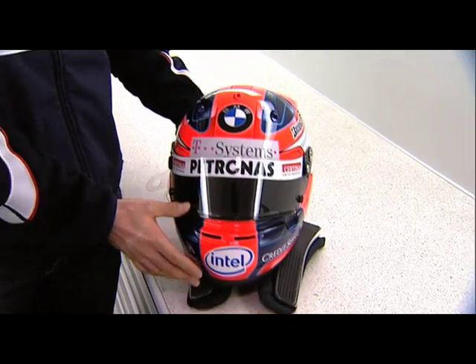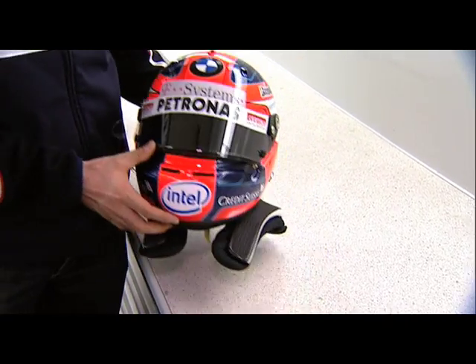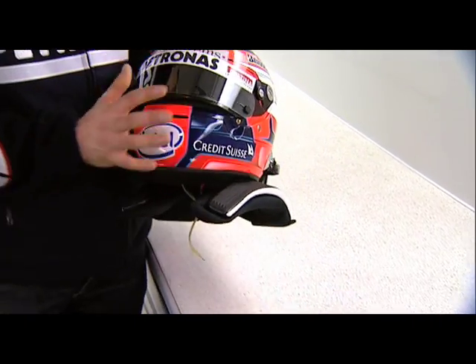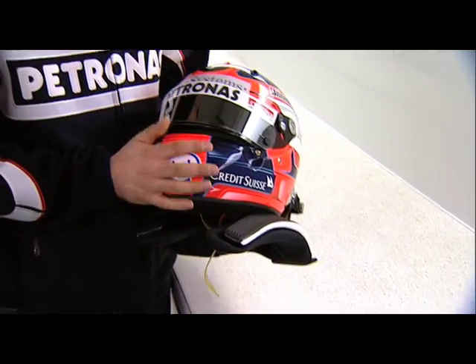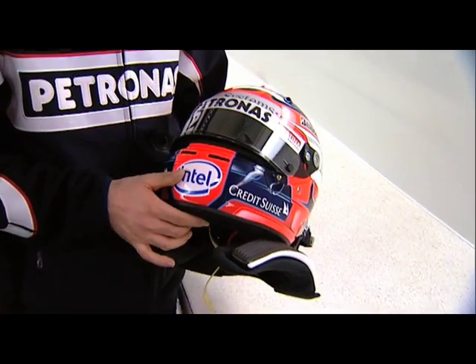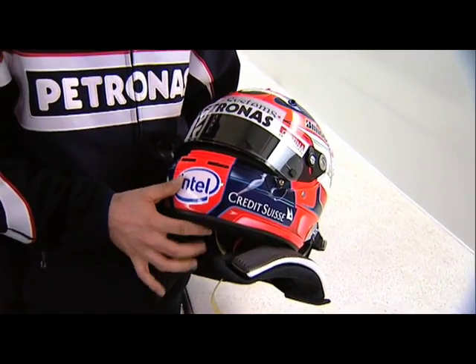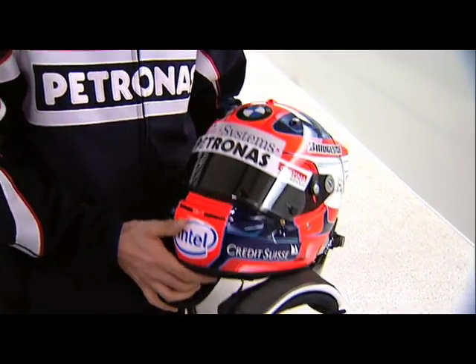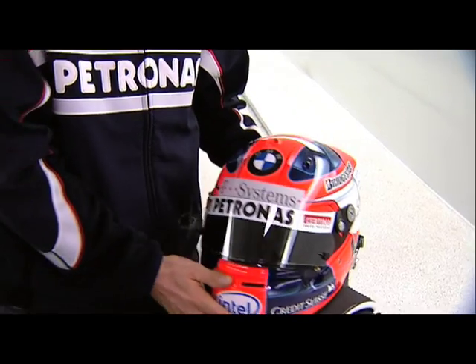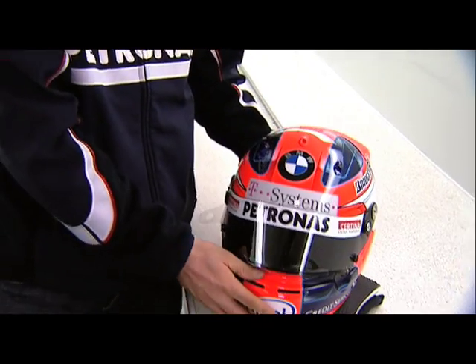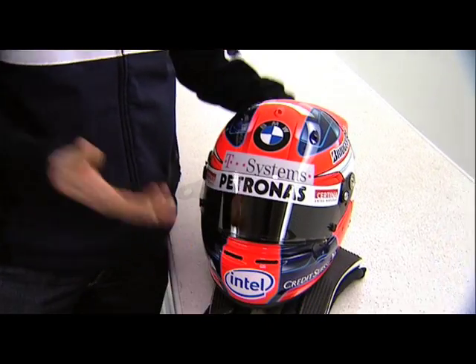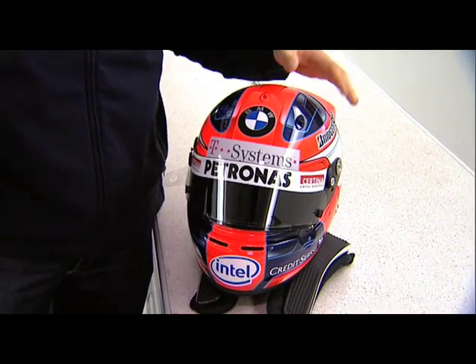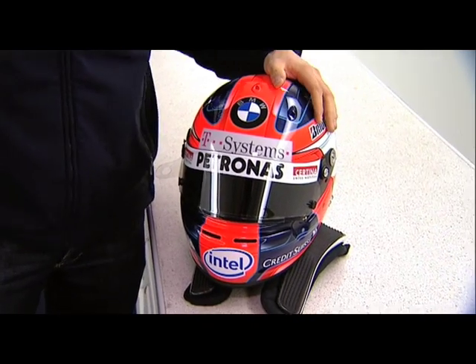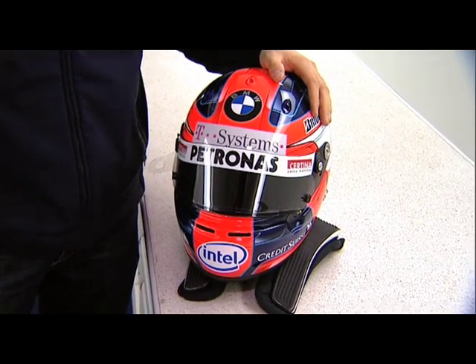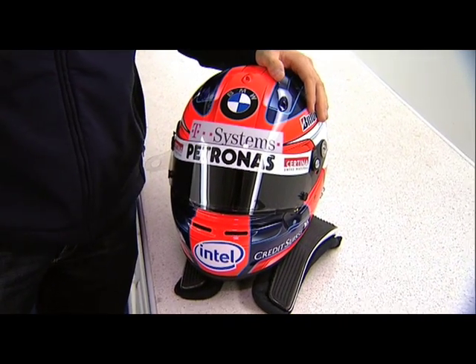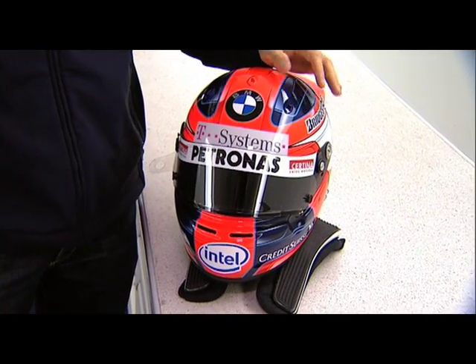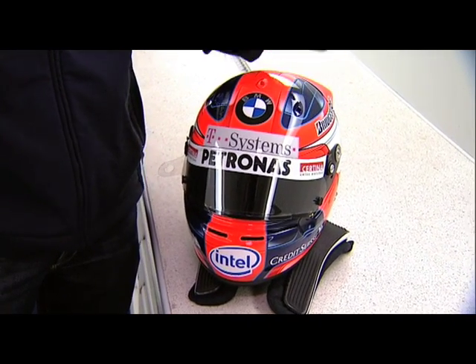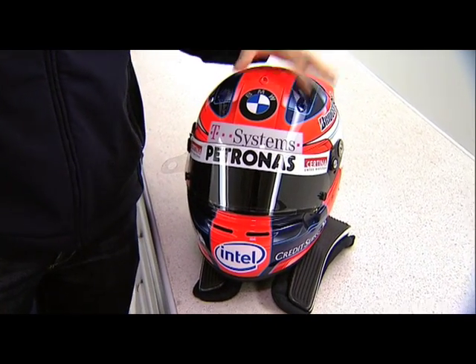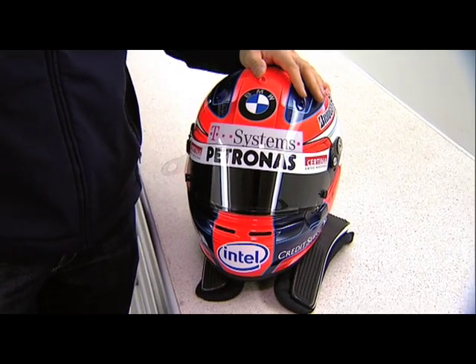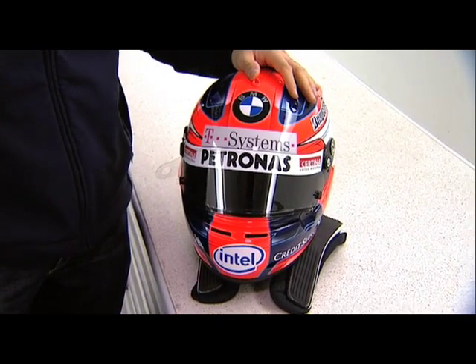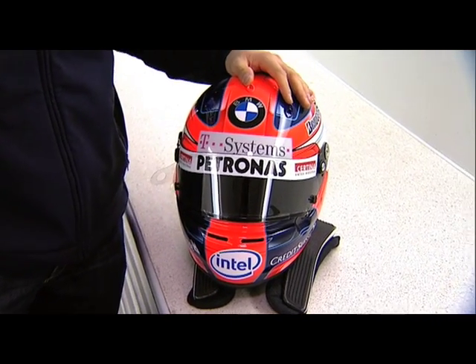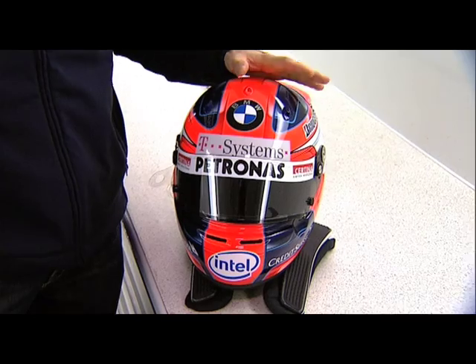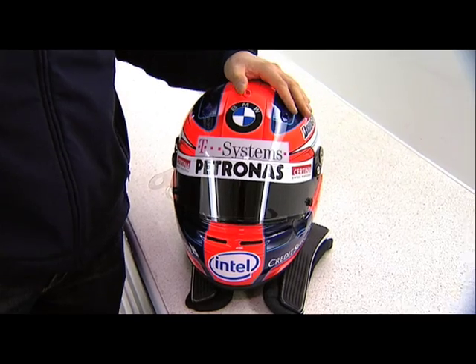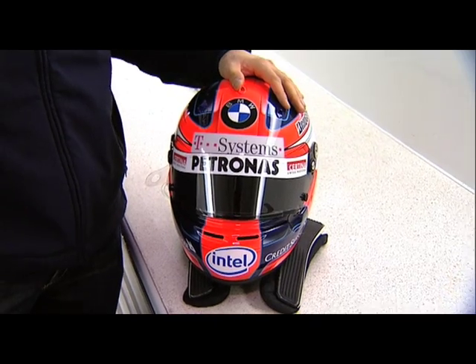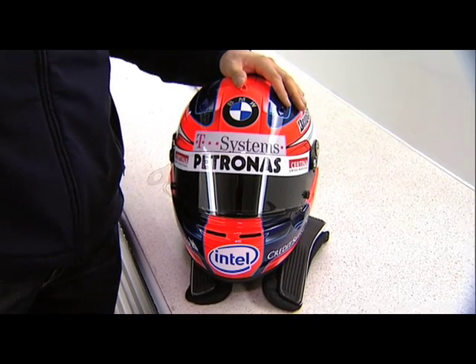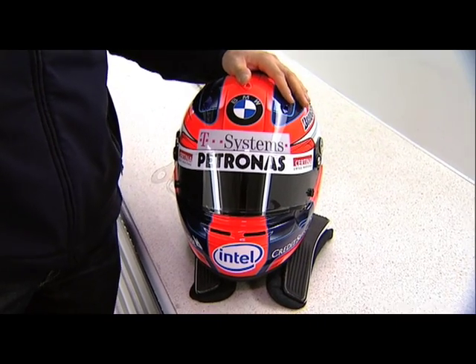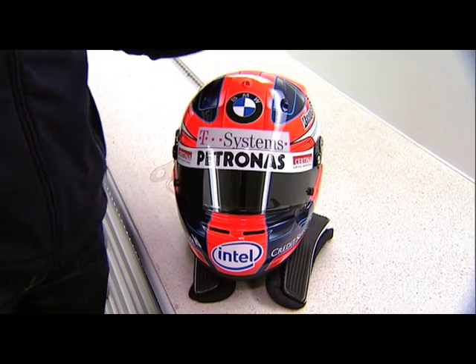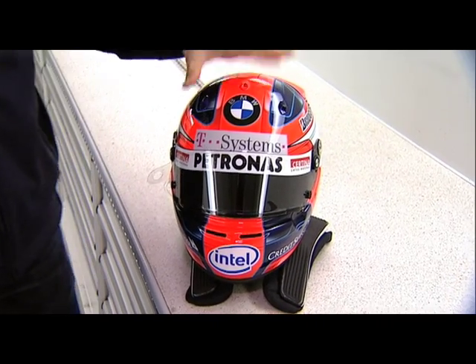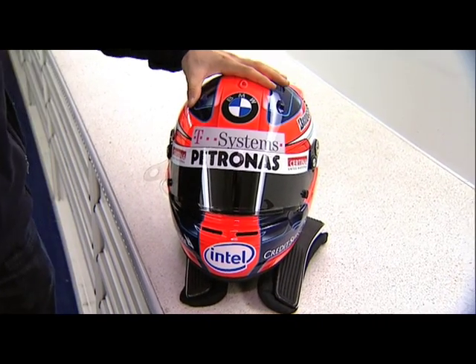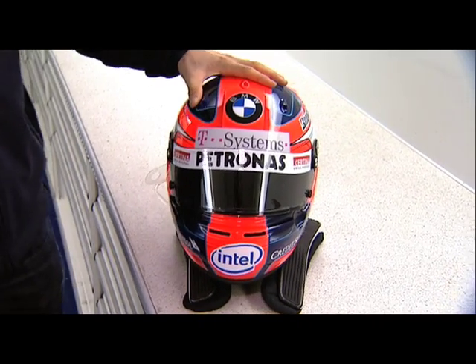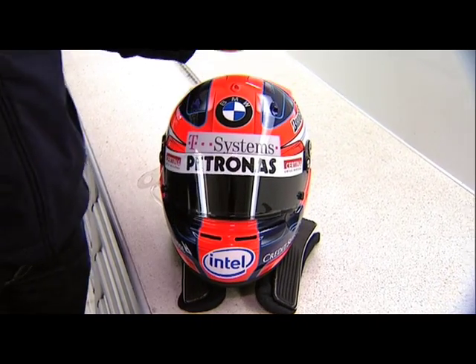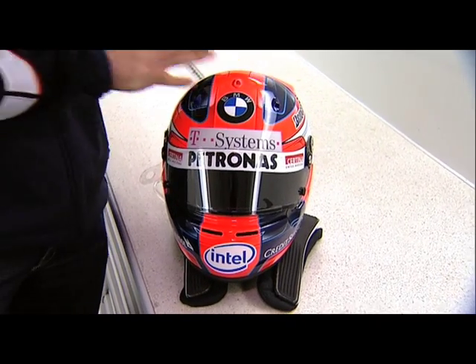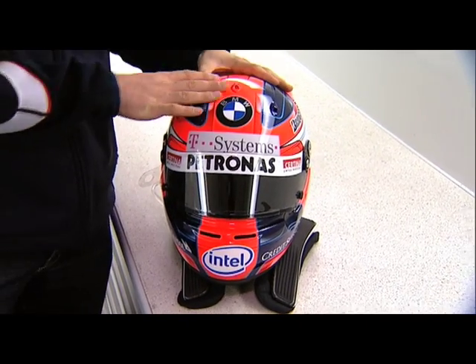The design is typical as last year. Last year, if some fans remember, I changed for the Monza Grand Prix and Brazilian Grand Prix design. But generally, I use these colors.